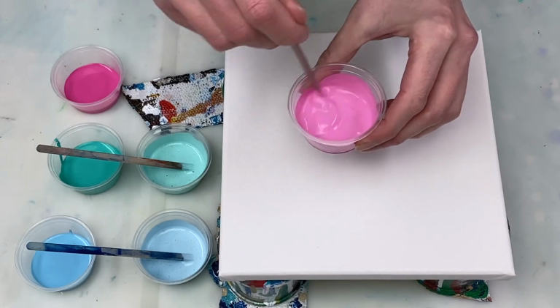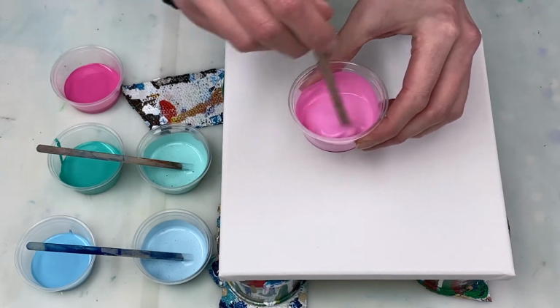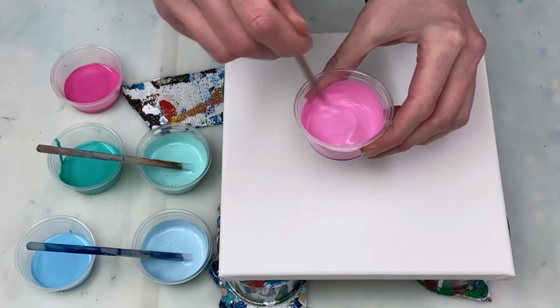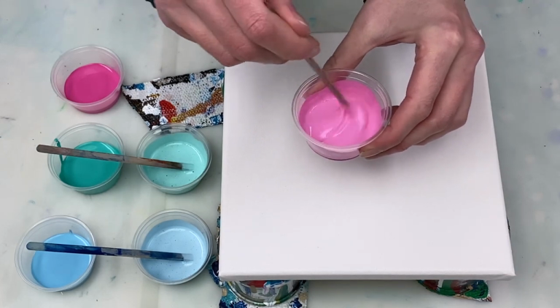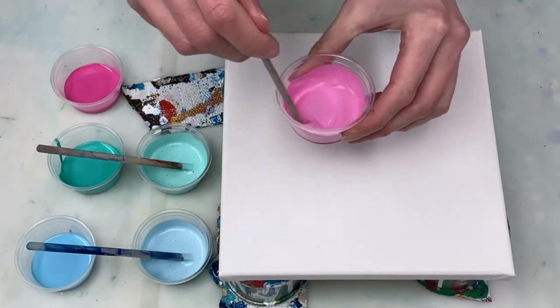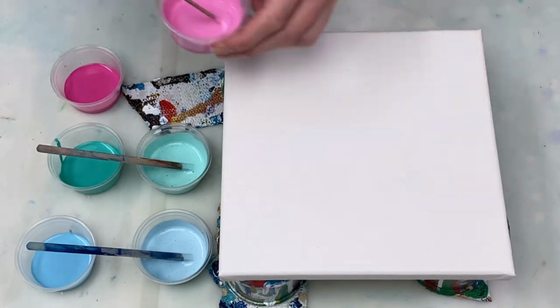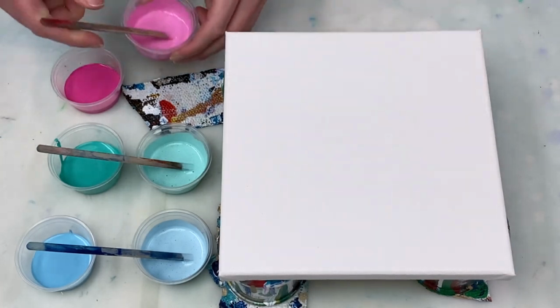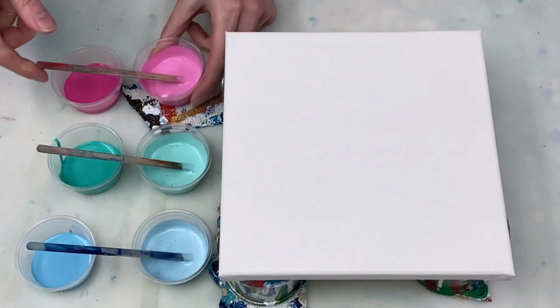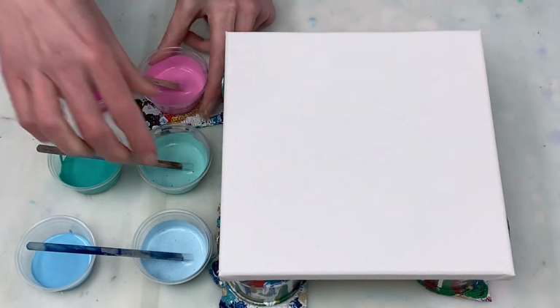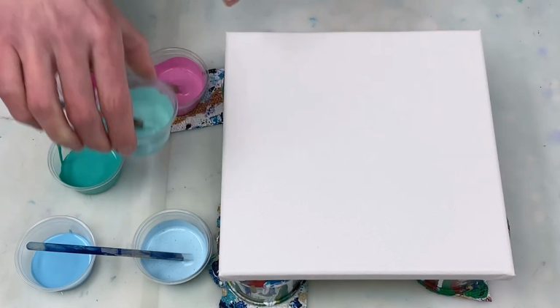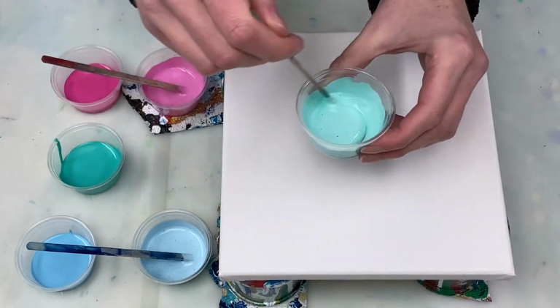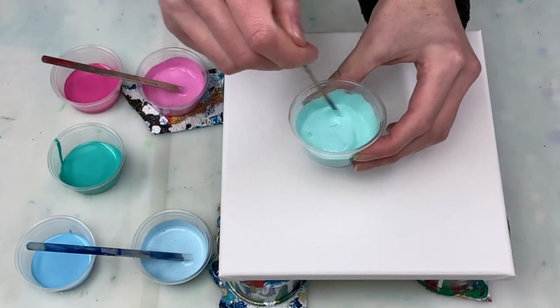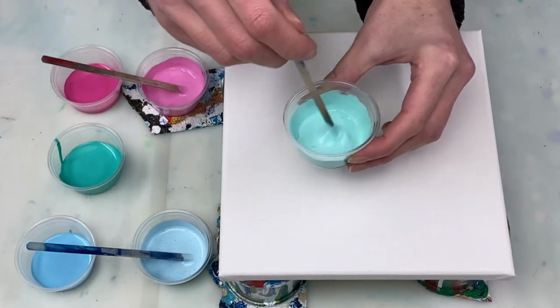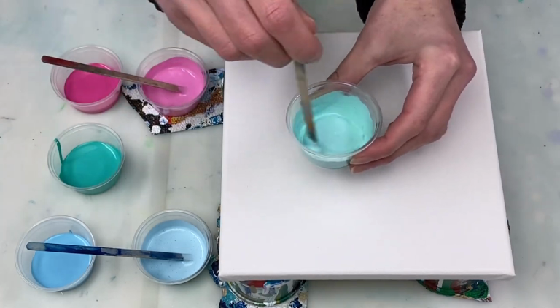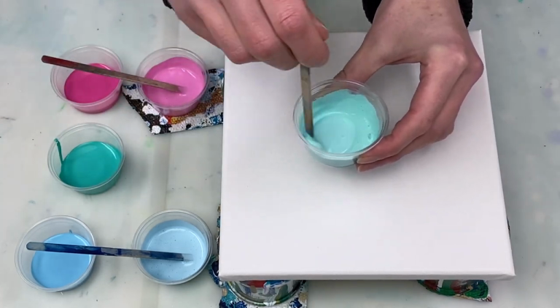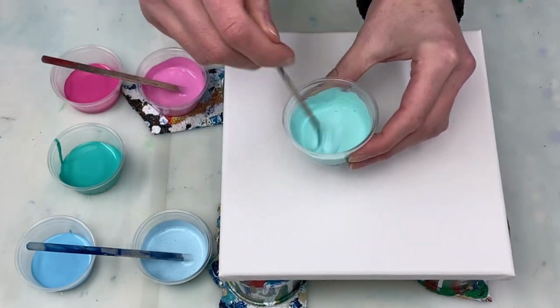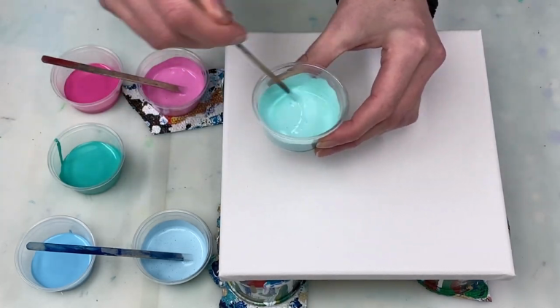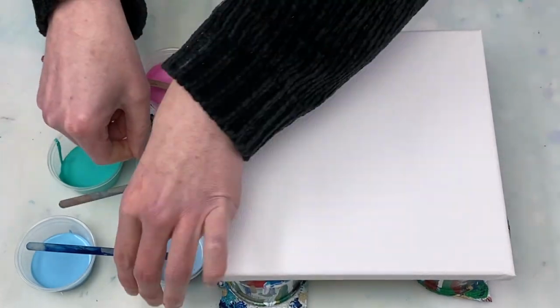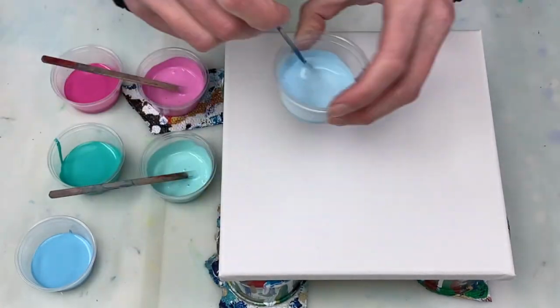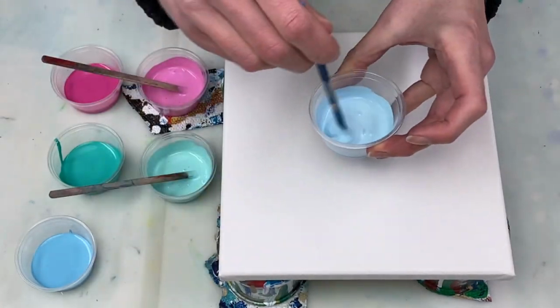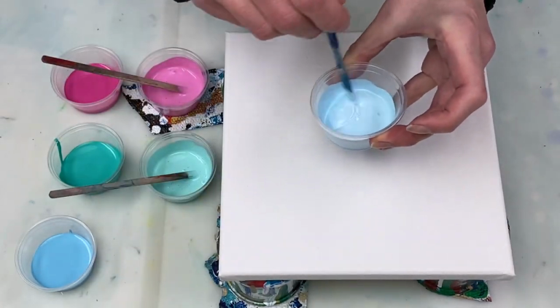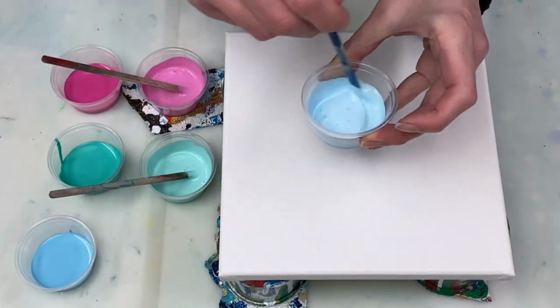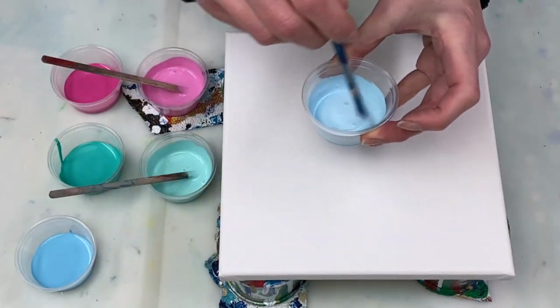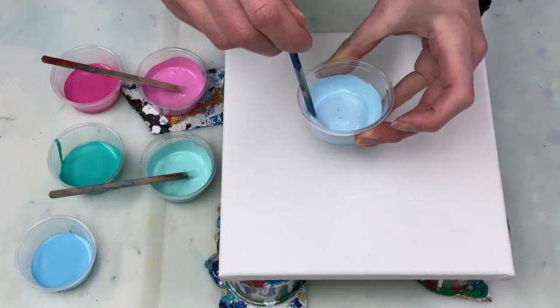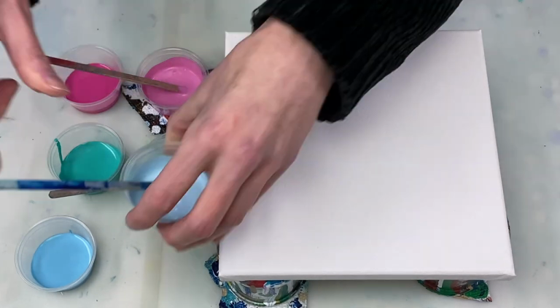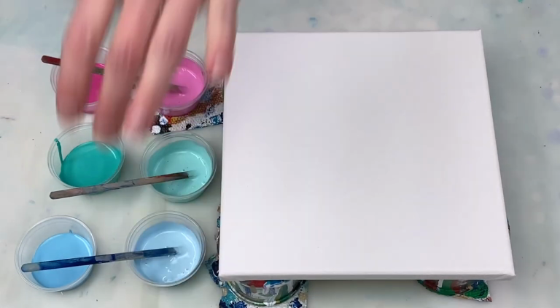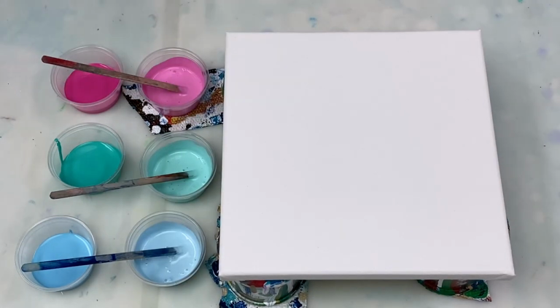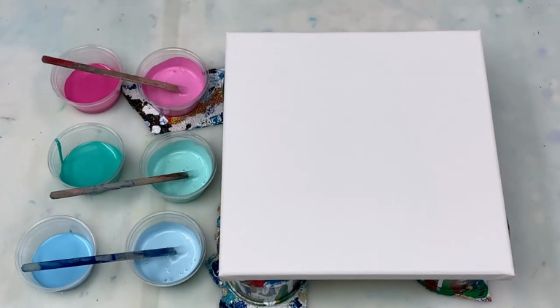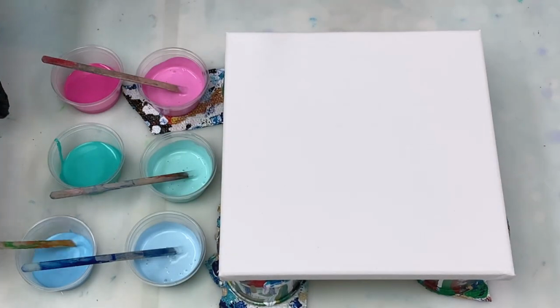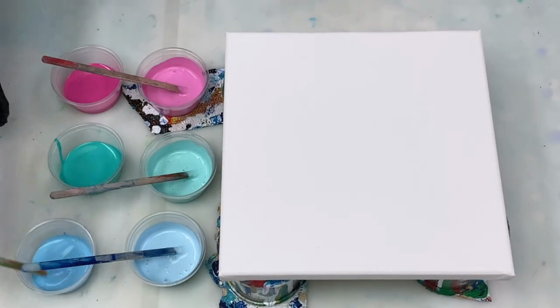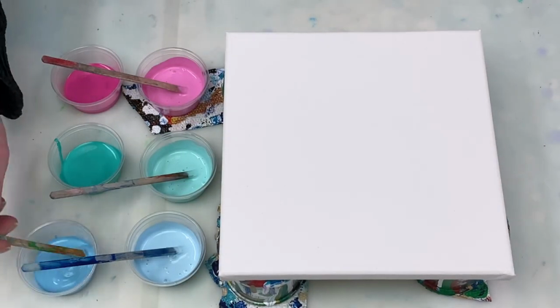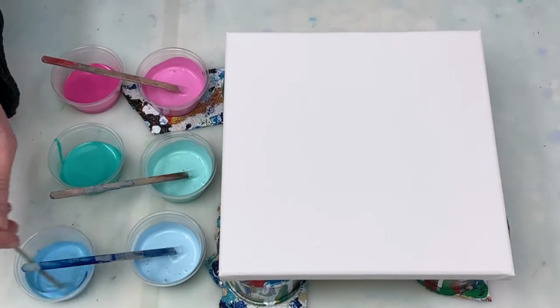If you'd like to see how I mix my paints for a swipe painting, I have a video on that which I'll include in the description box, and I'll also list all my paint colors, ratios, and supplies in the description box too.